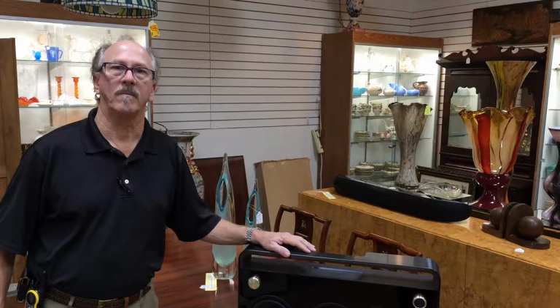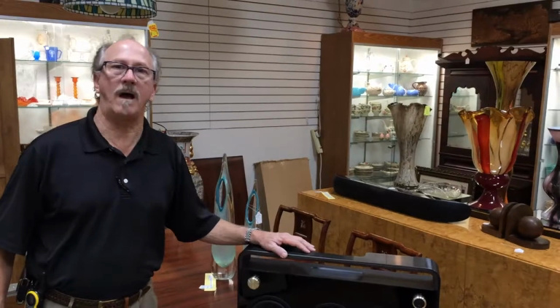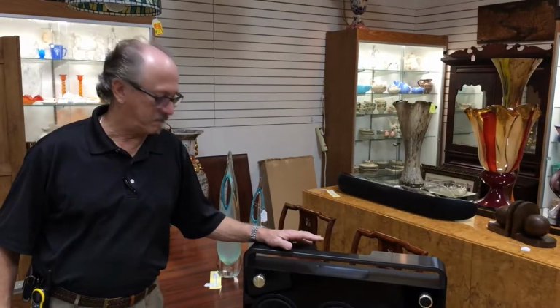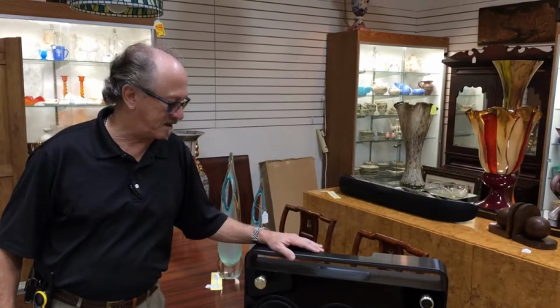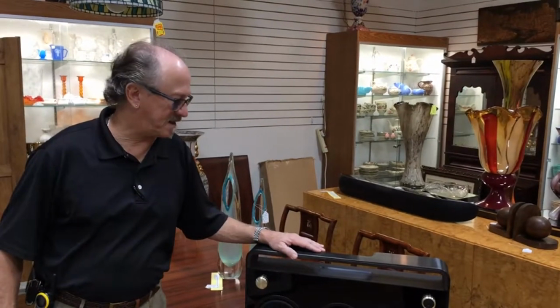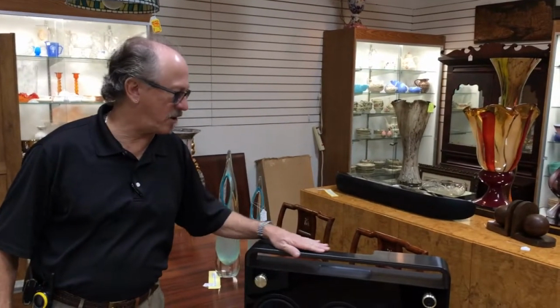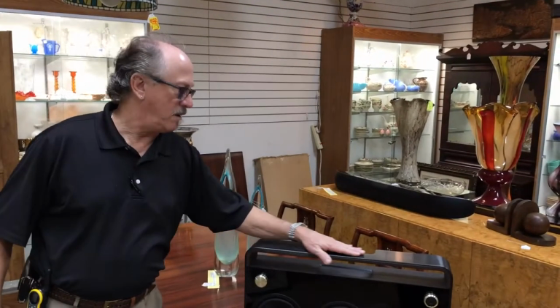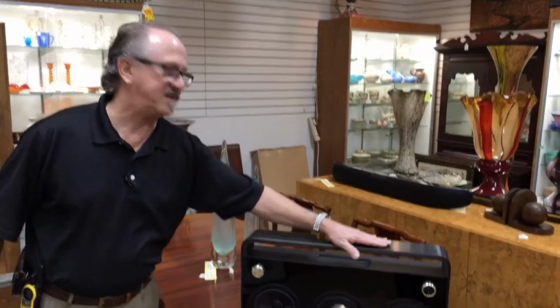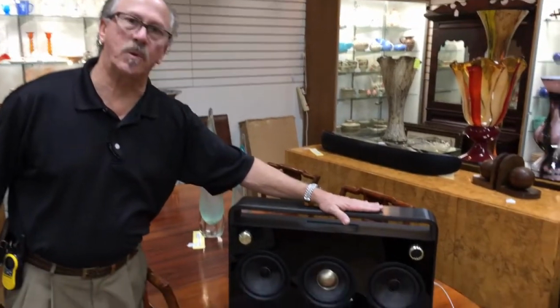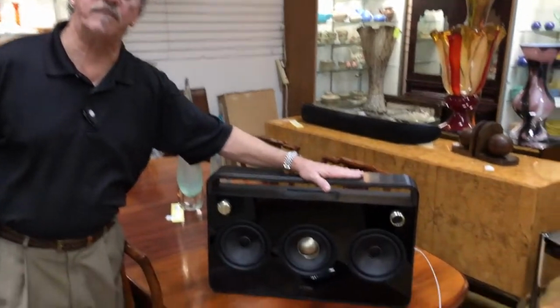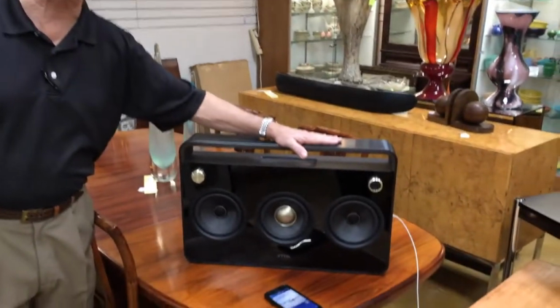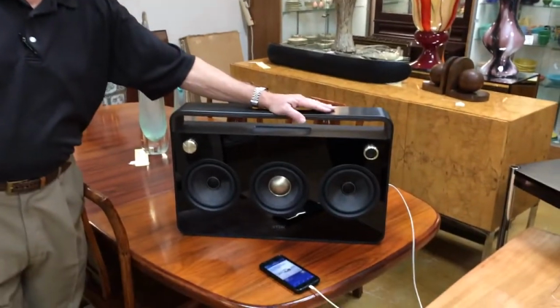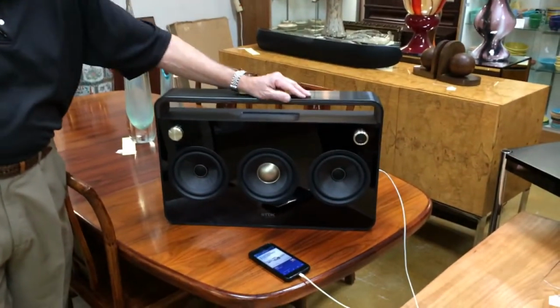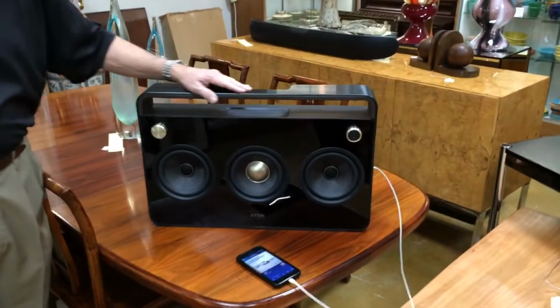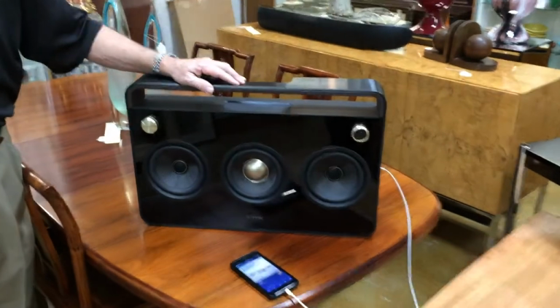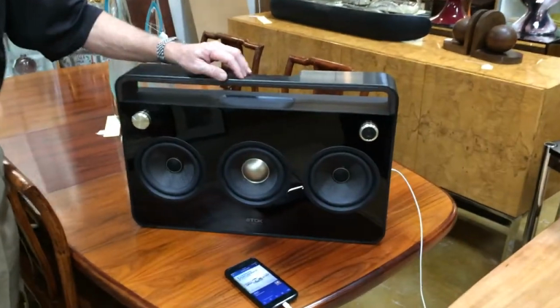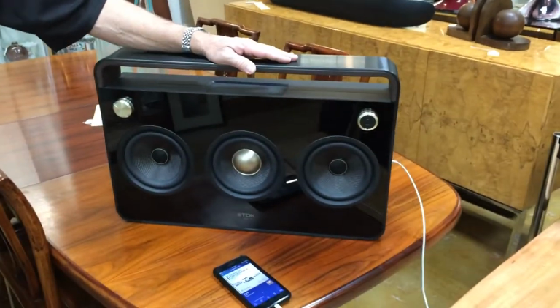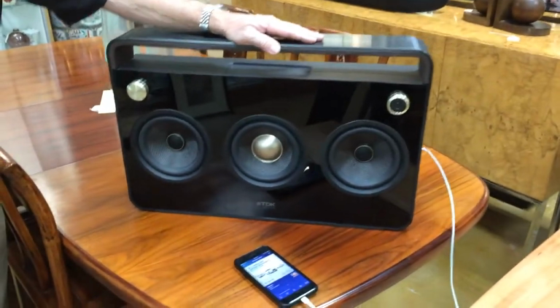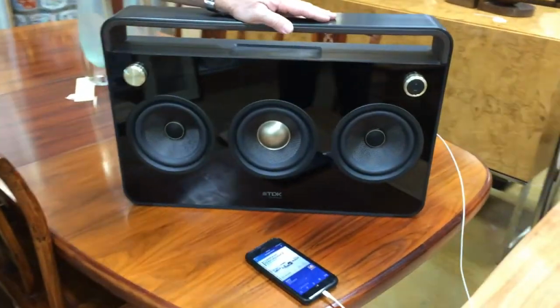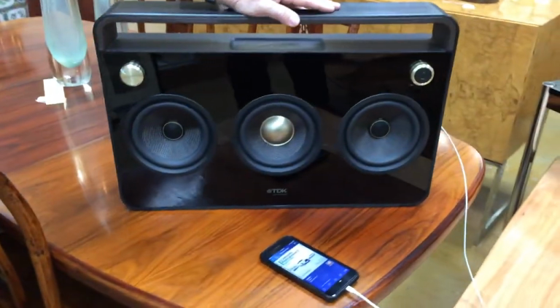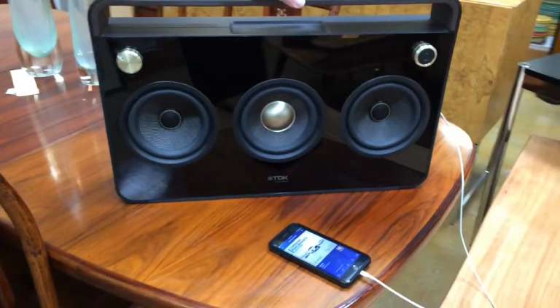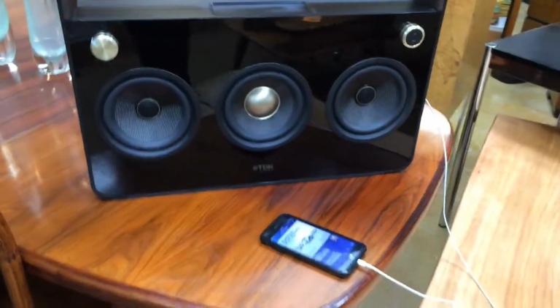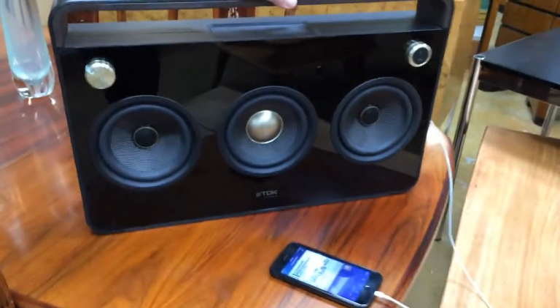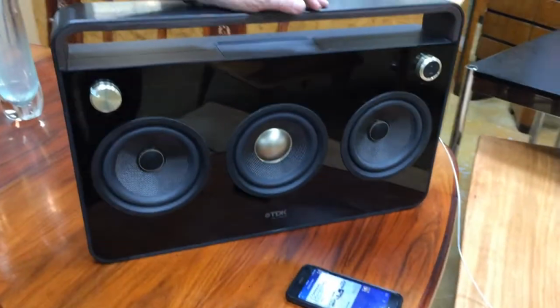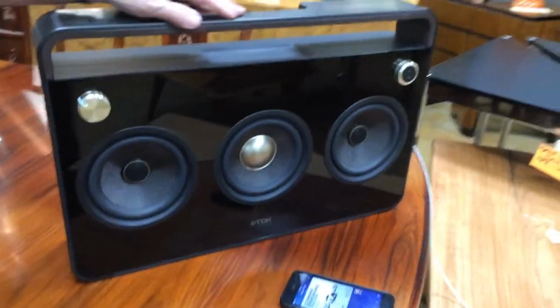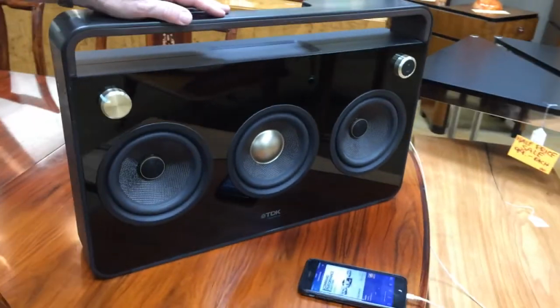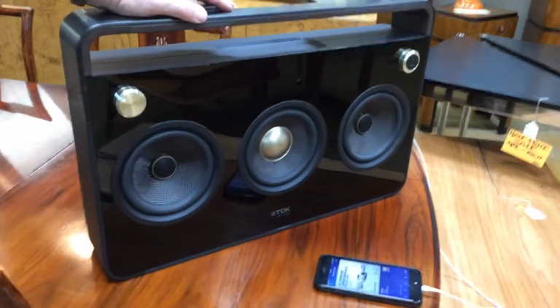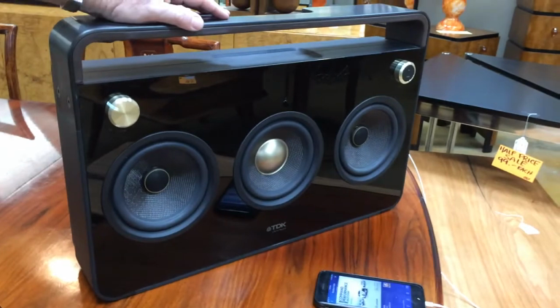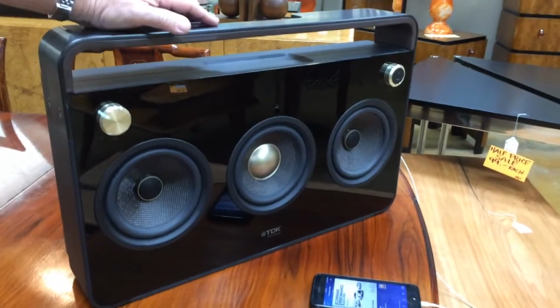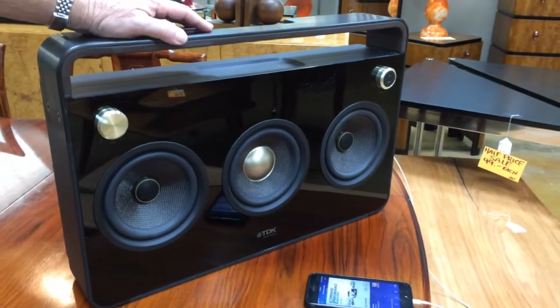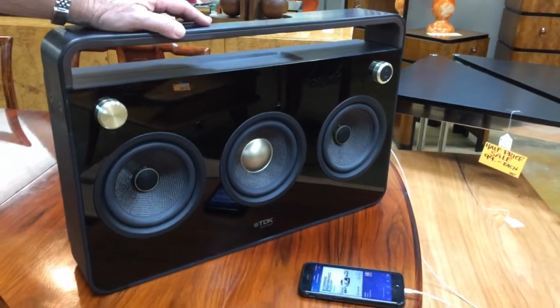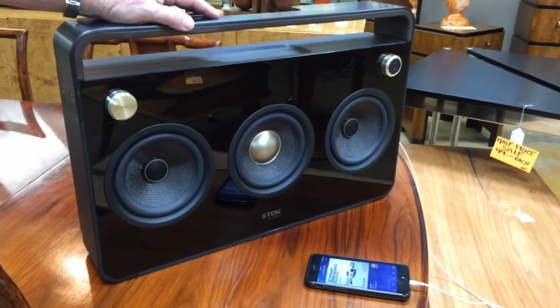Hi, Gannon's Antiques and Art. This is what you've been seeing online. Probably the highest evolution of a boombox is right here by TDK. They're quite expensive.